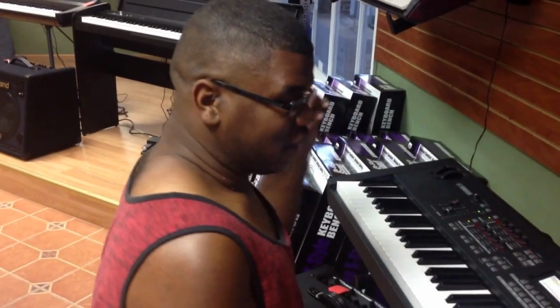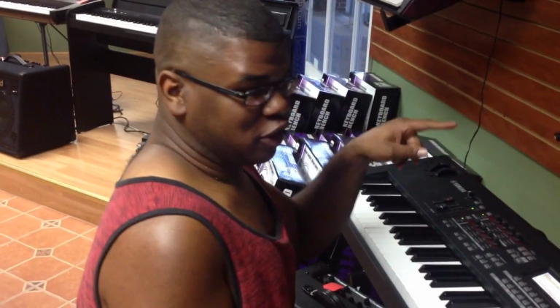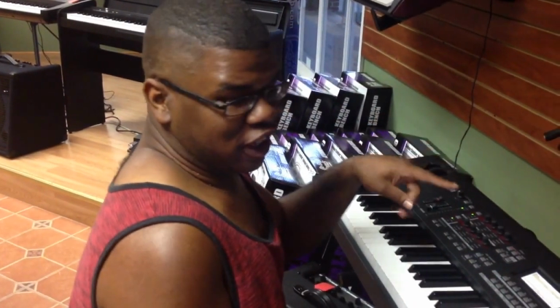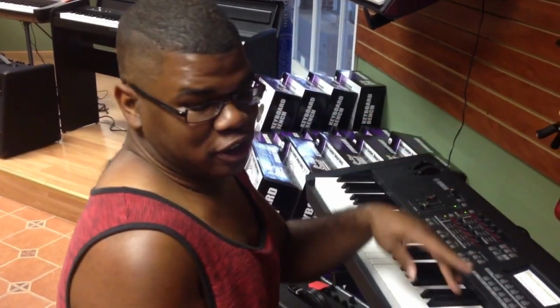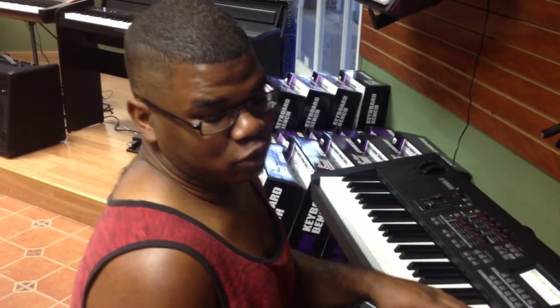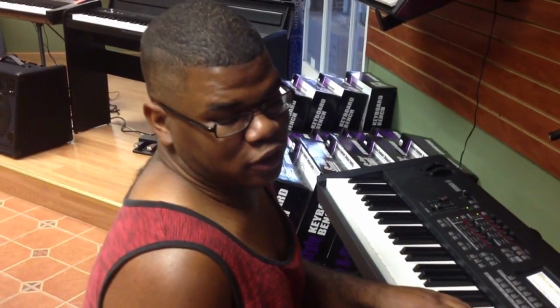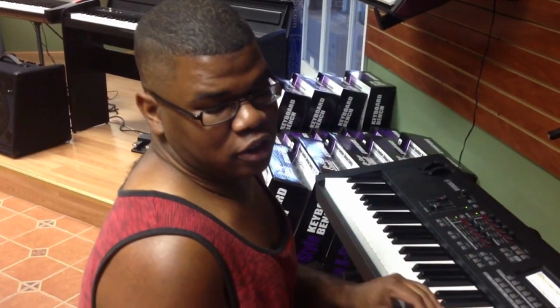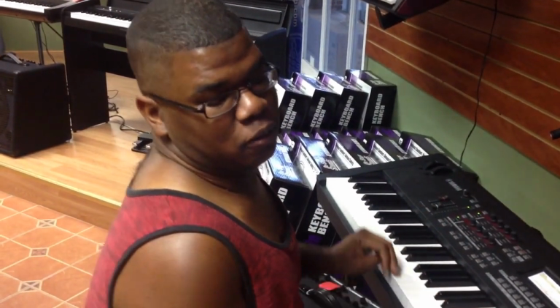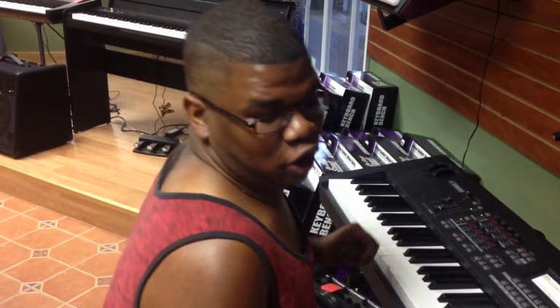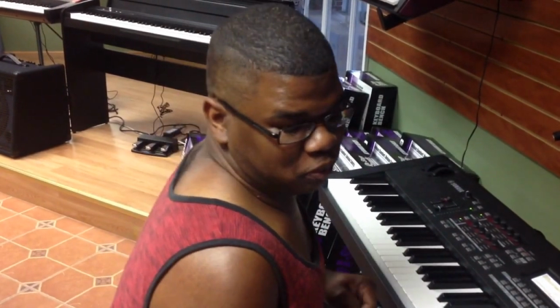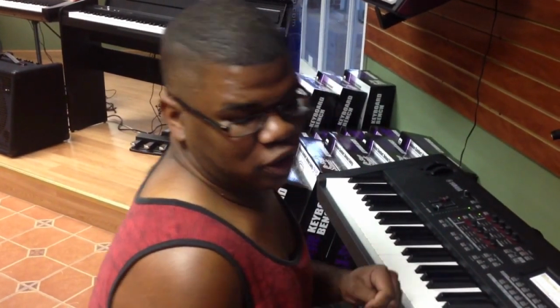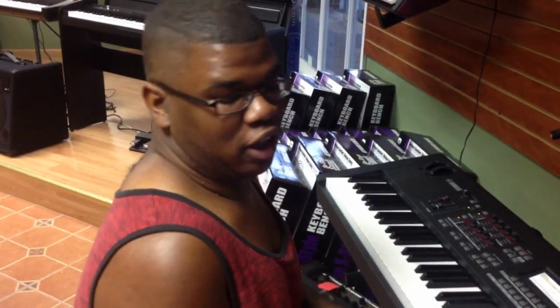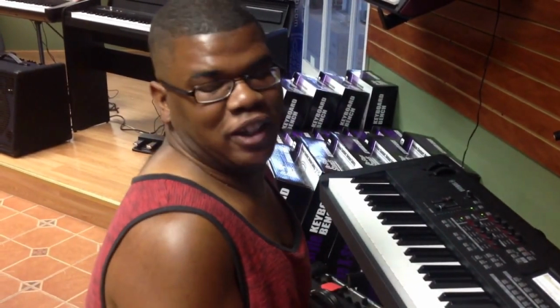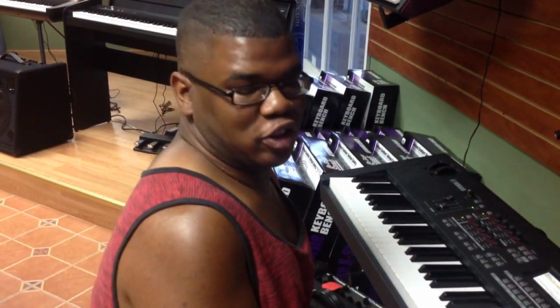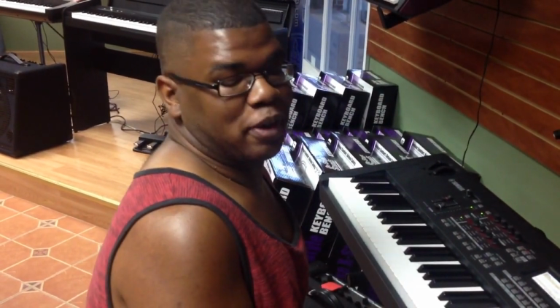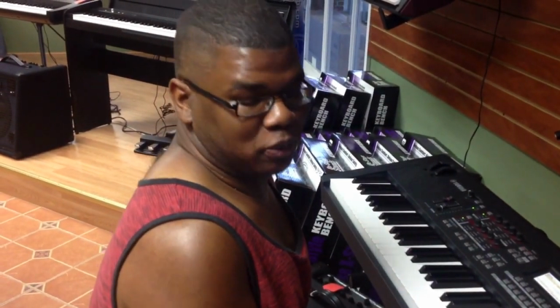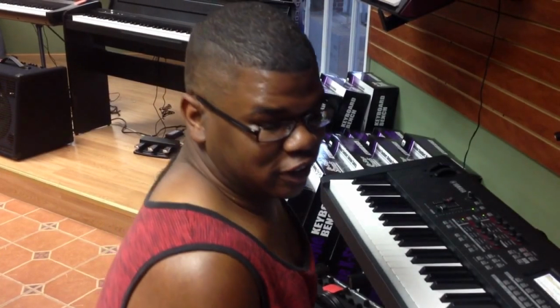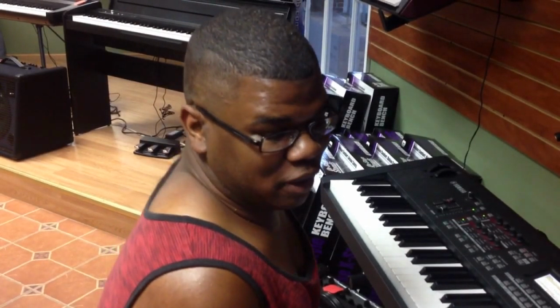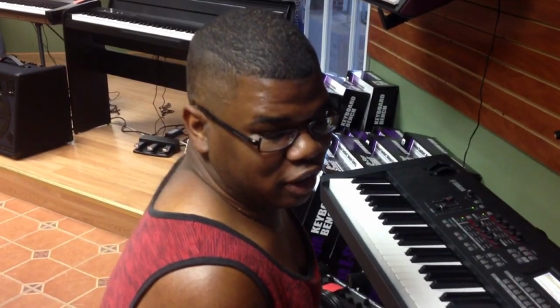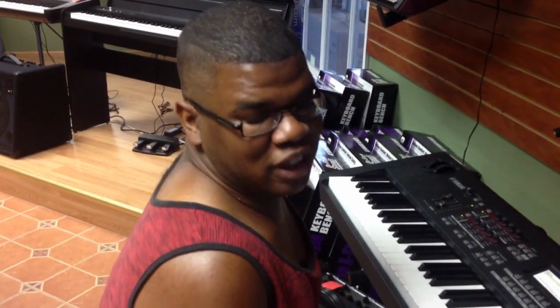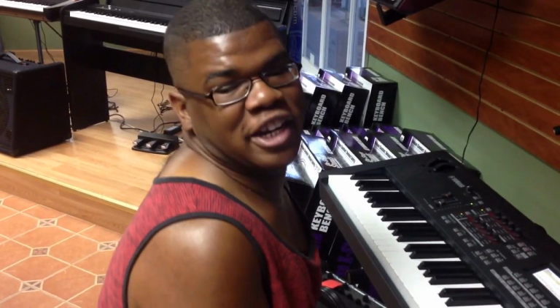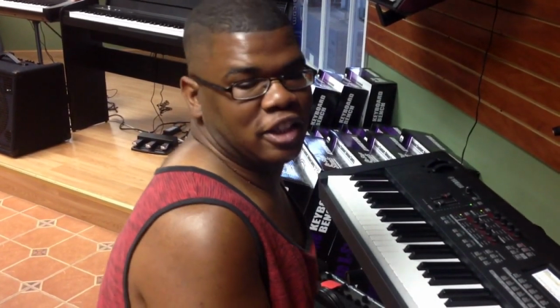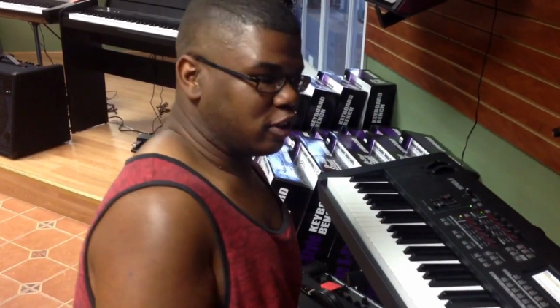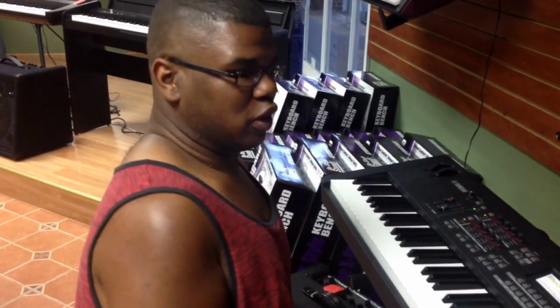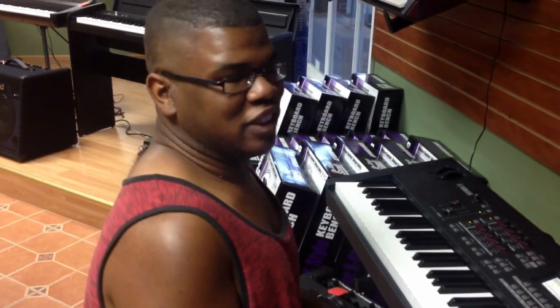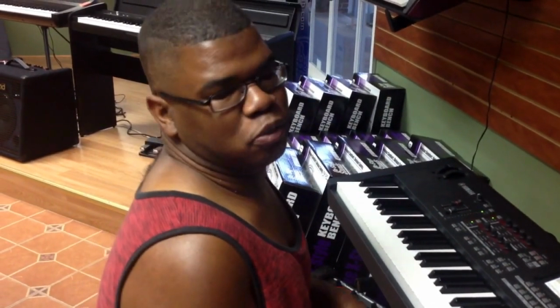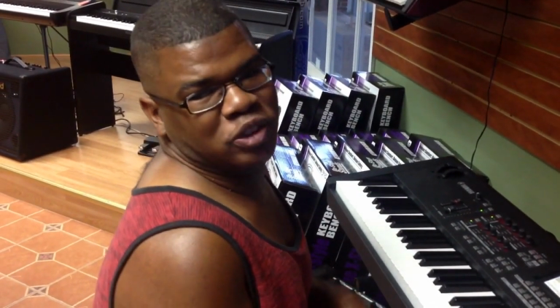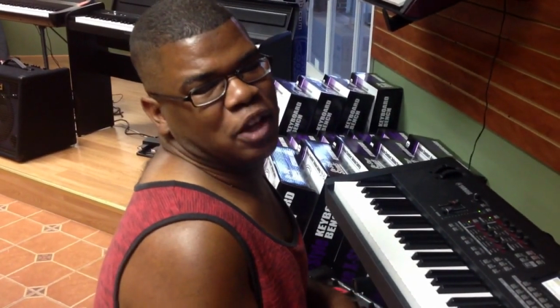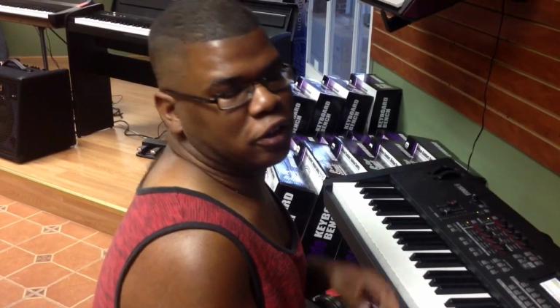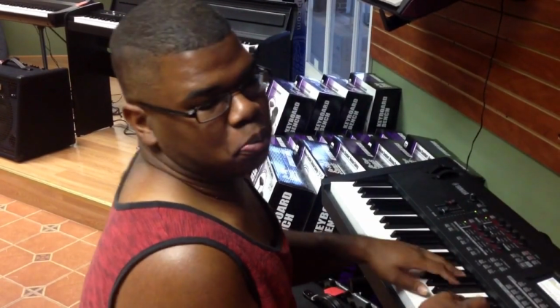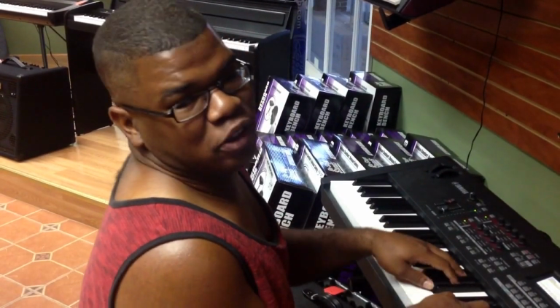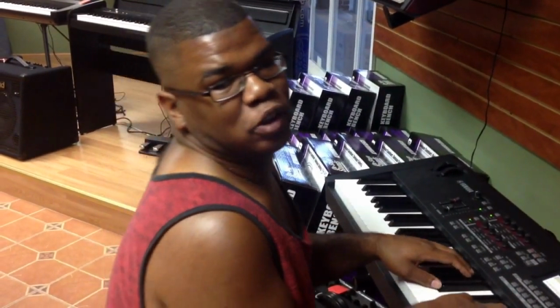And as you can see, I'm sitting in front of this awesome — and when I say awesome, I mean awesome — this is the Yamaha MOX8, one of the motifs out there. Best piano in the universe.